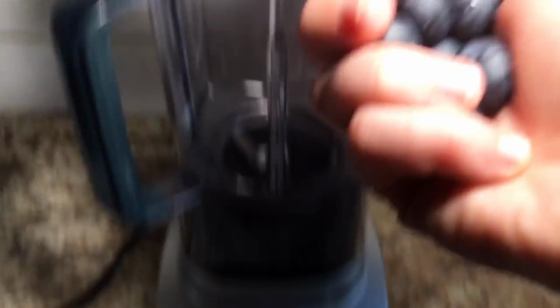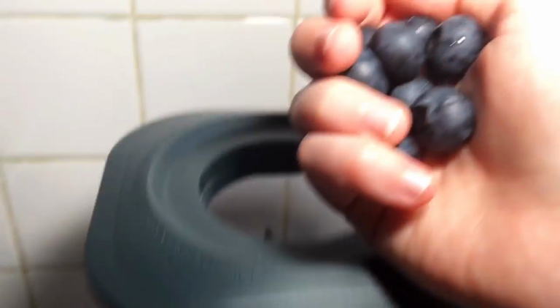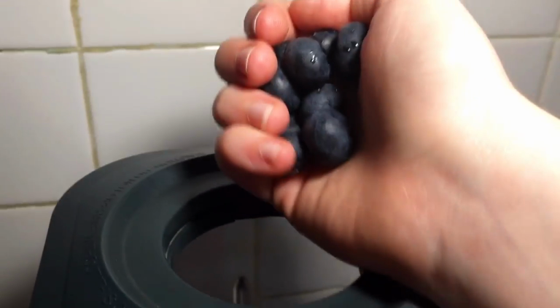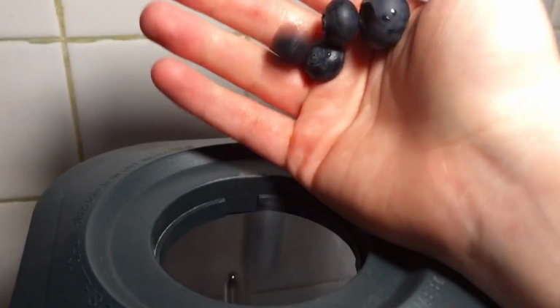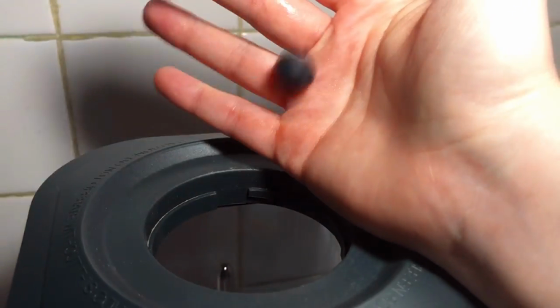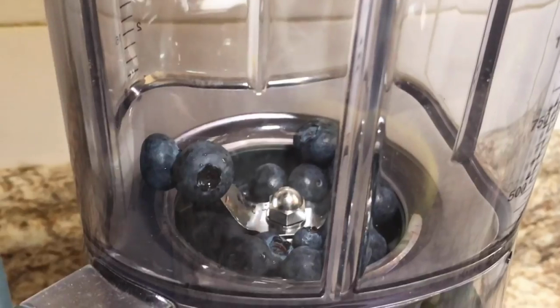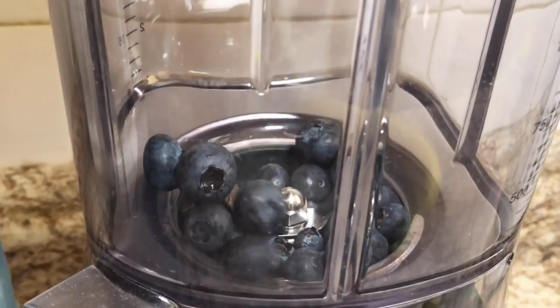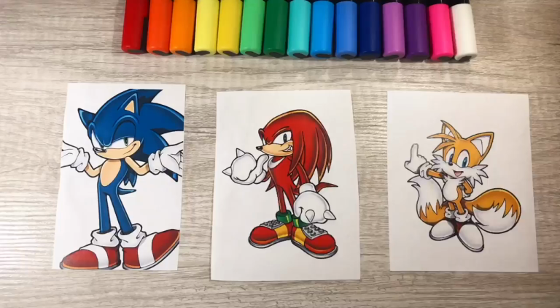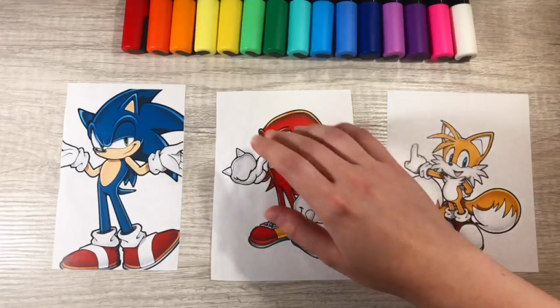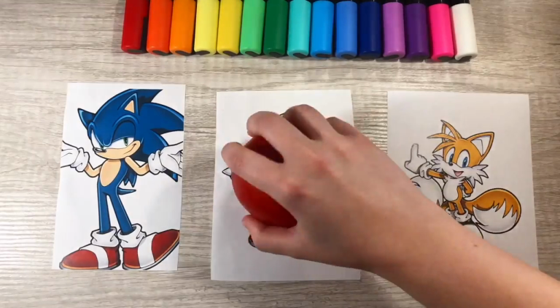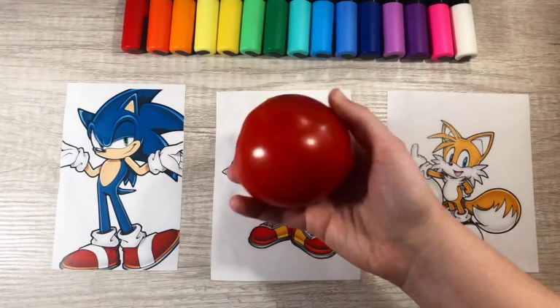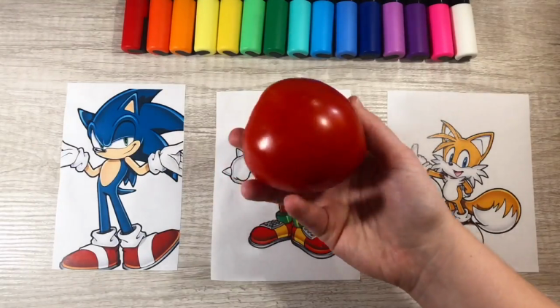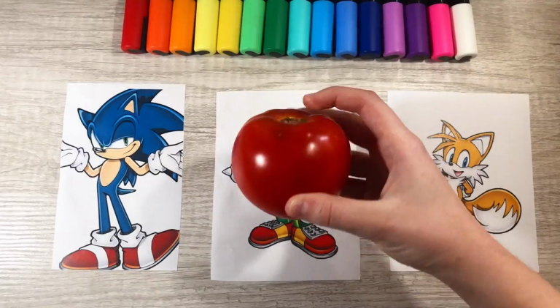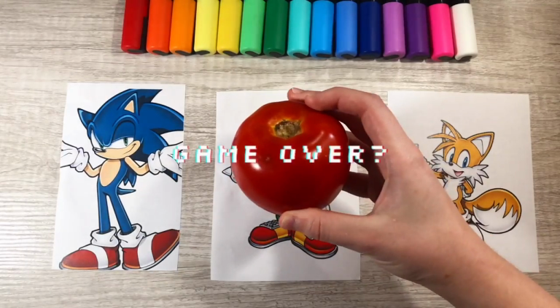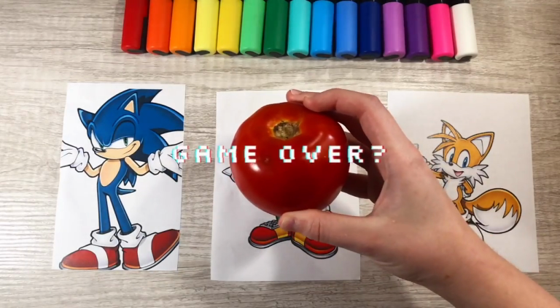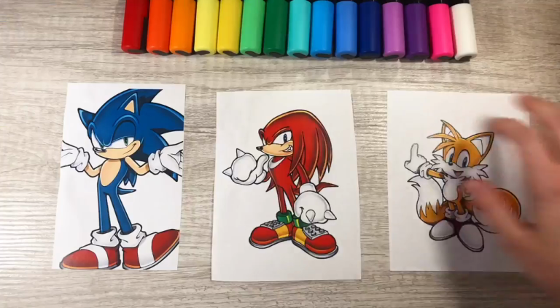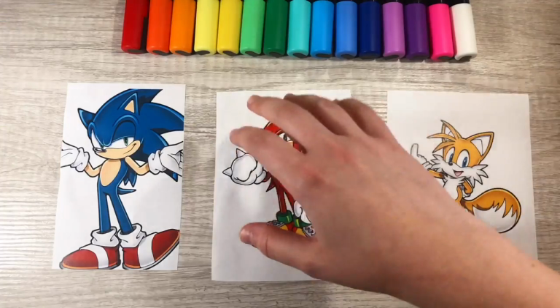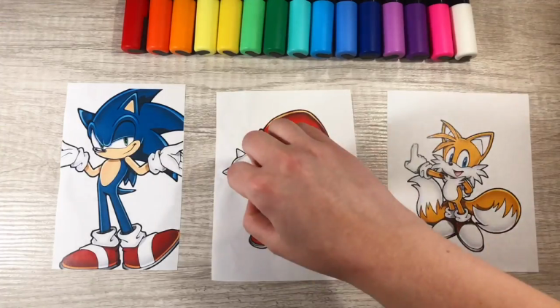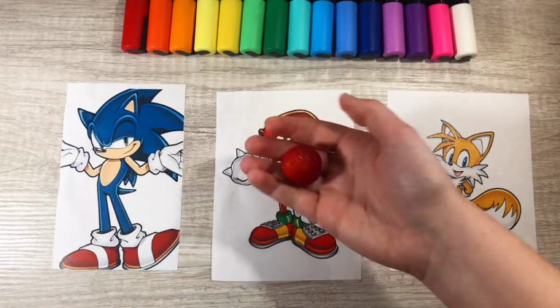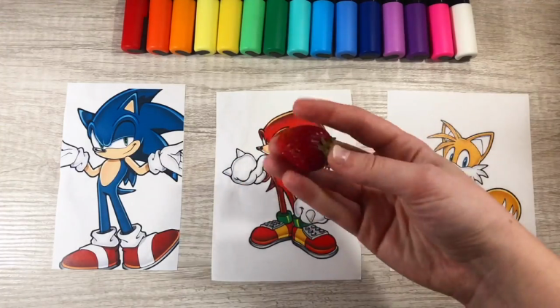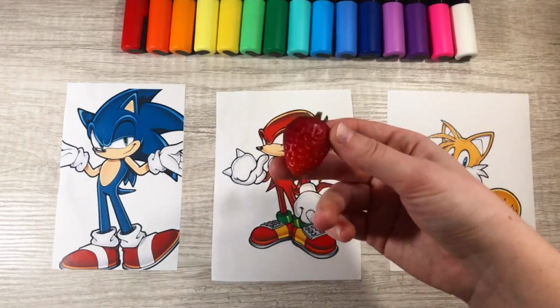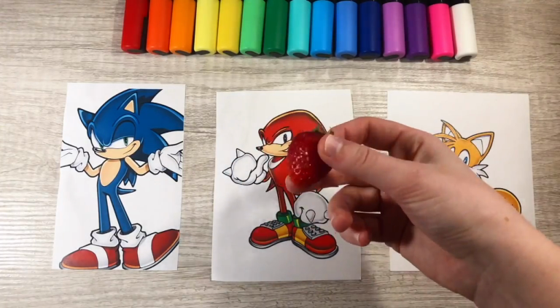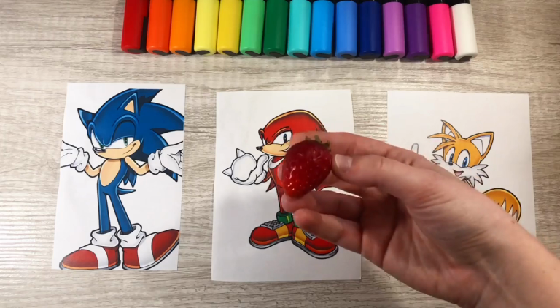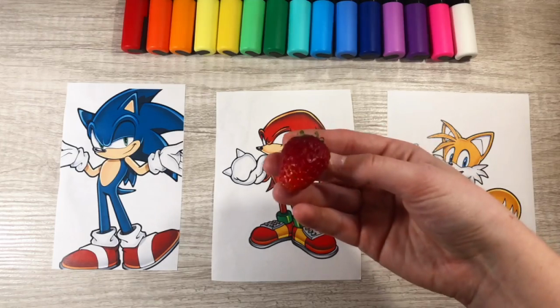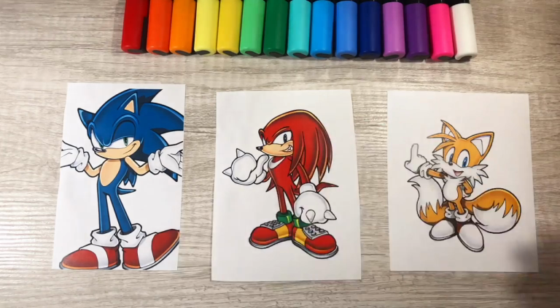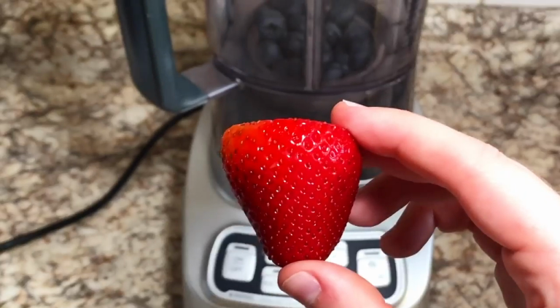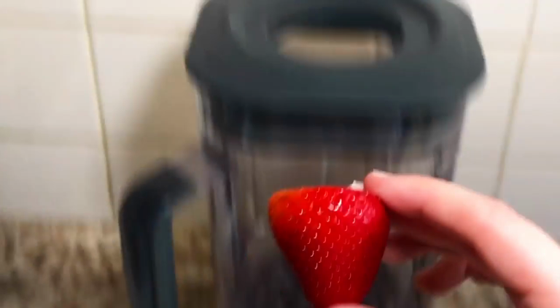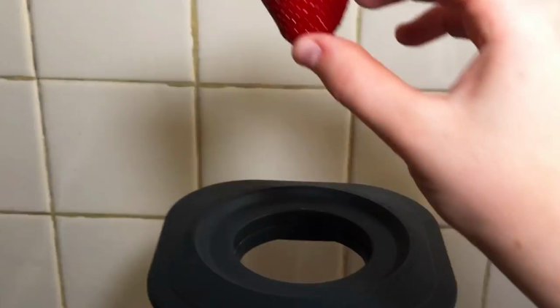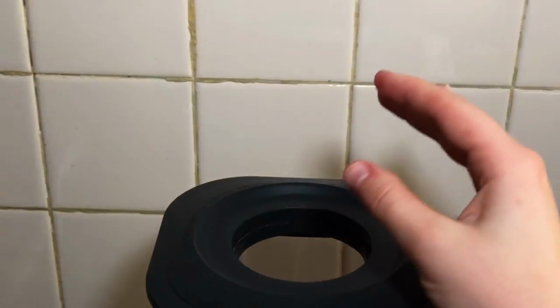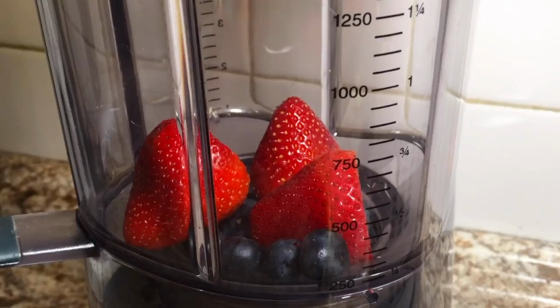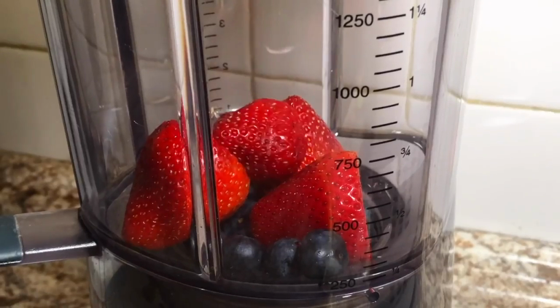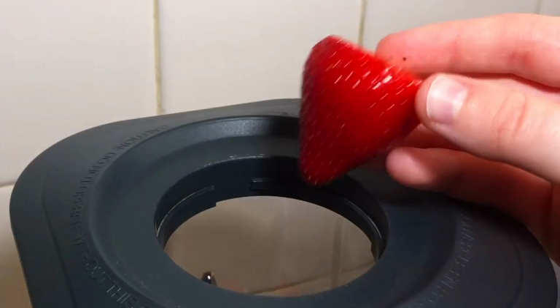We put the lime in the coconut and mix it all up. A tomato? Seriously? Really, Knuckles? Okay, much better. I was about to say I'm not putting no tomato in my smoothie.